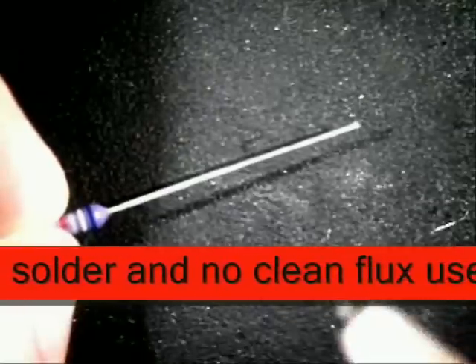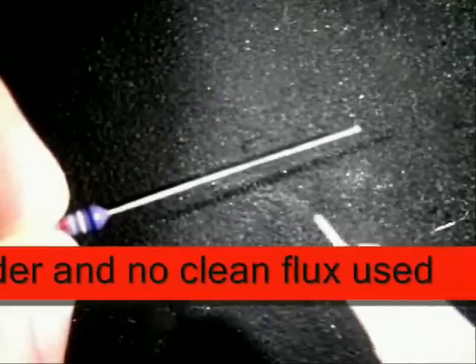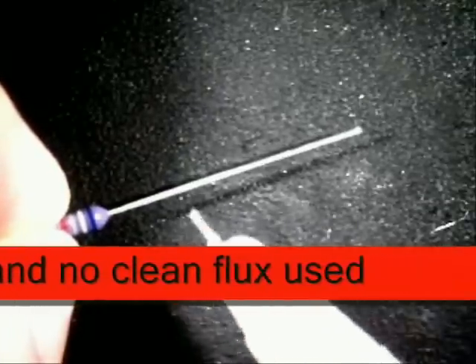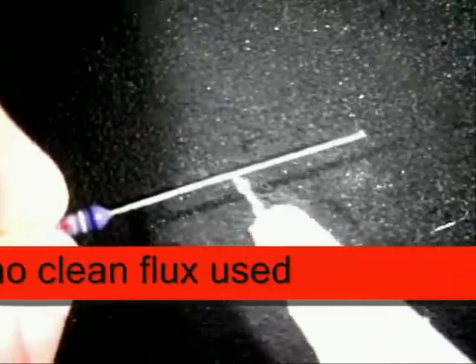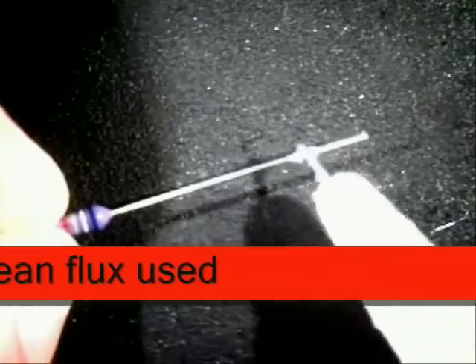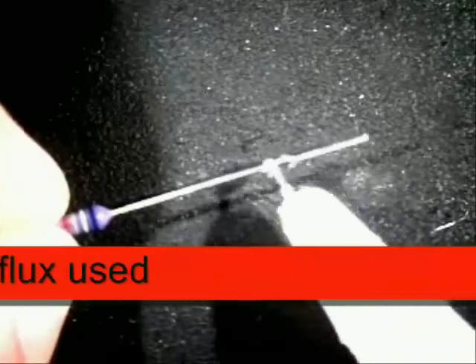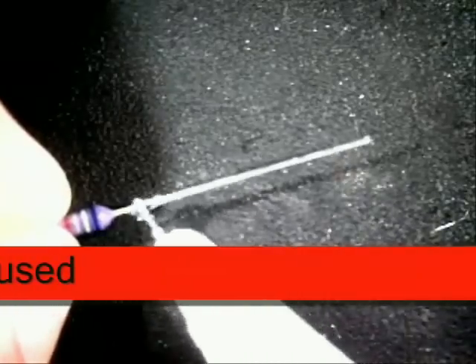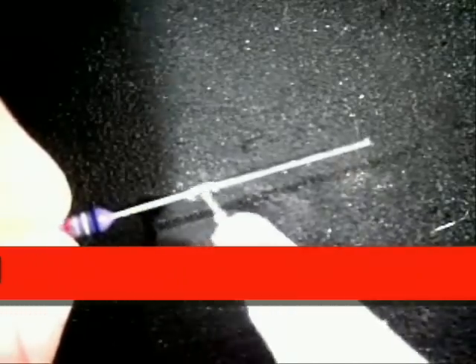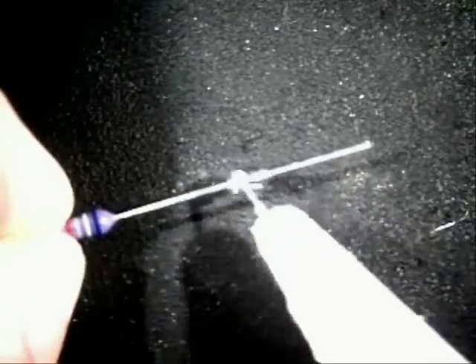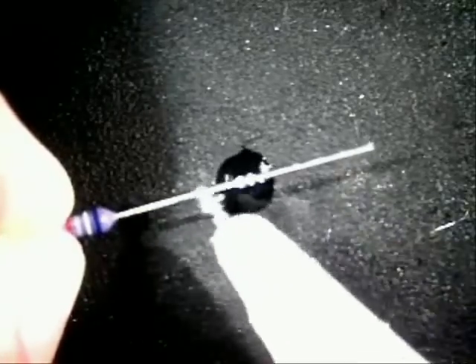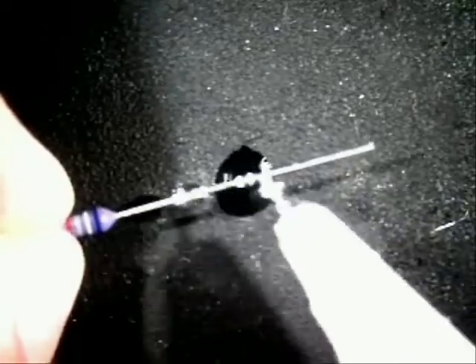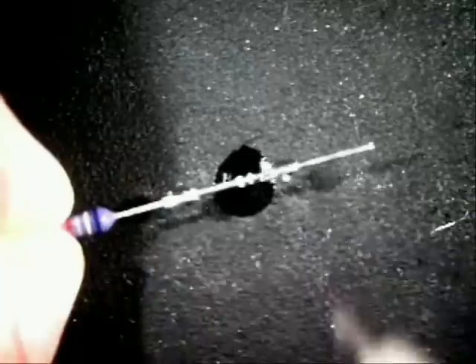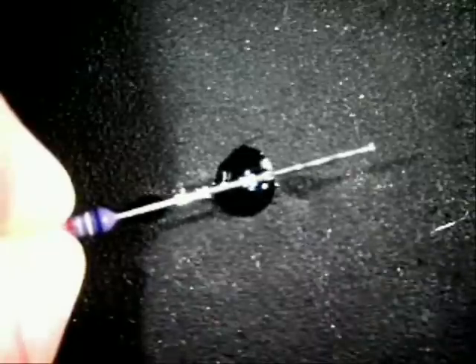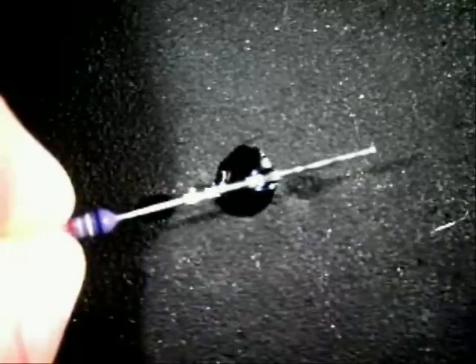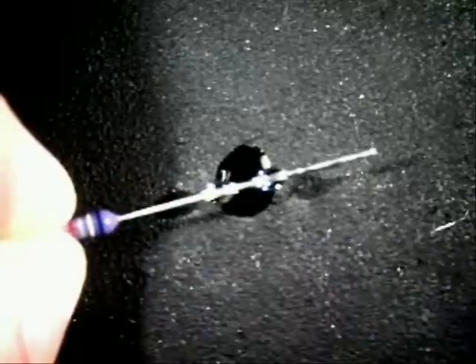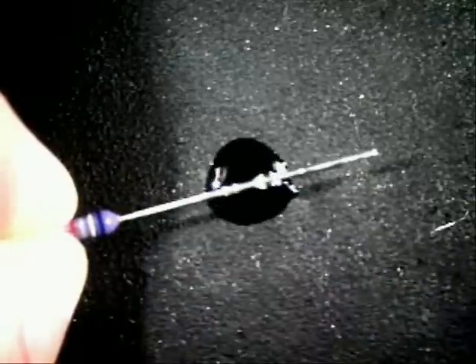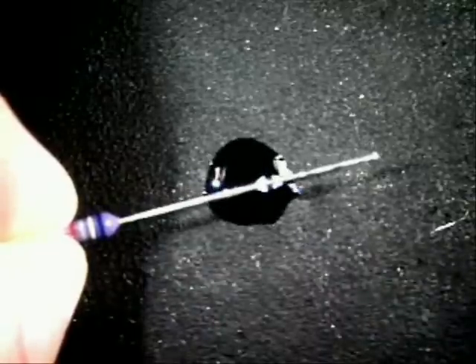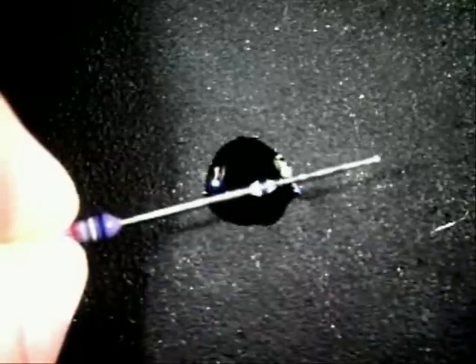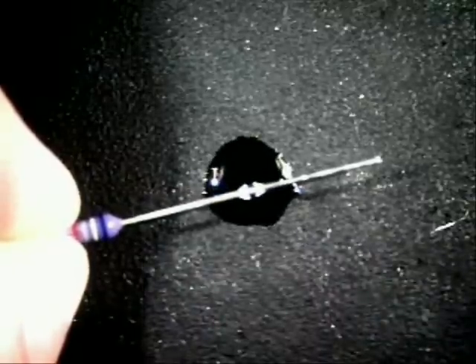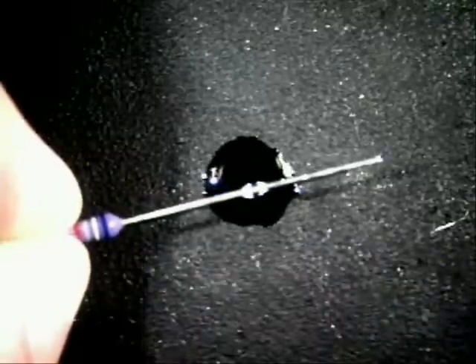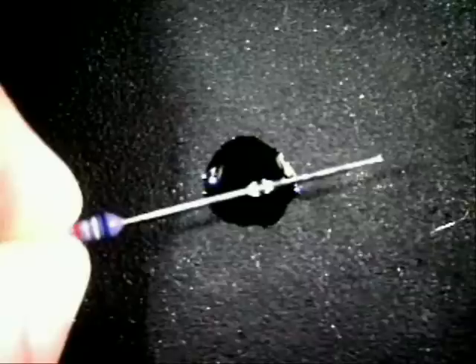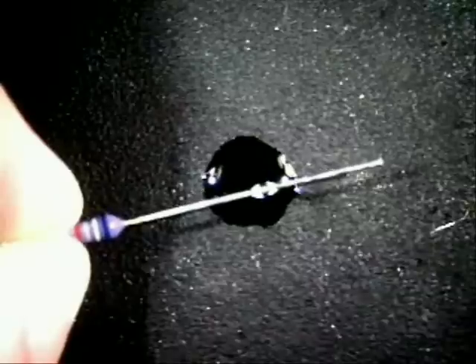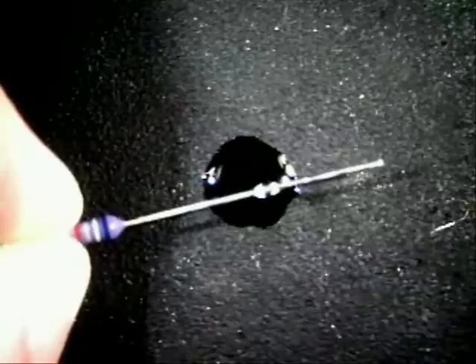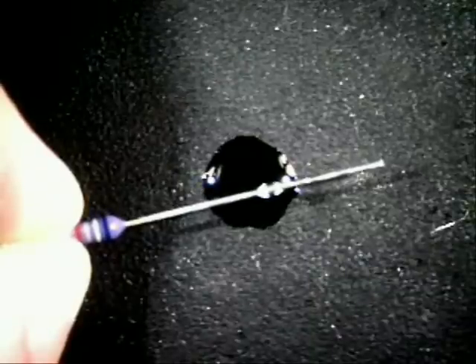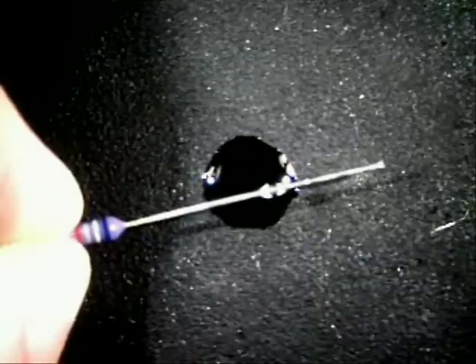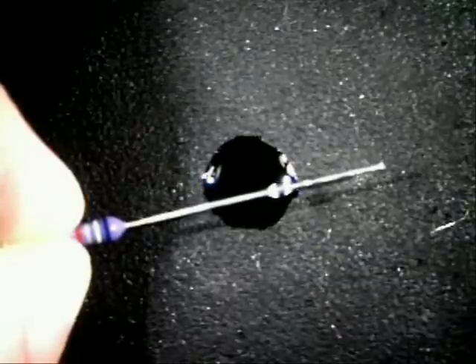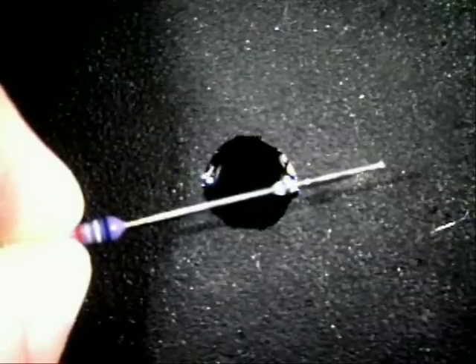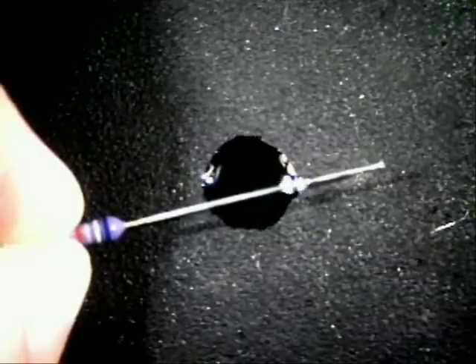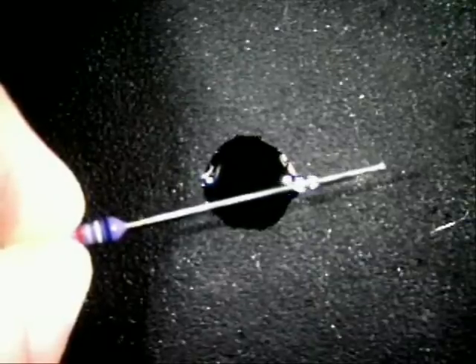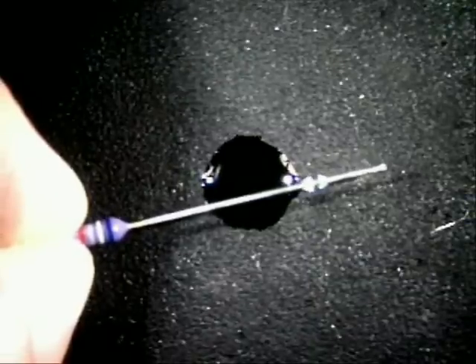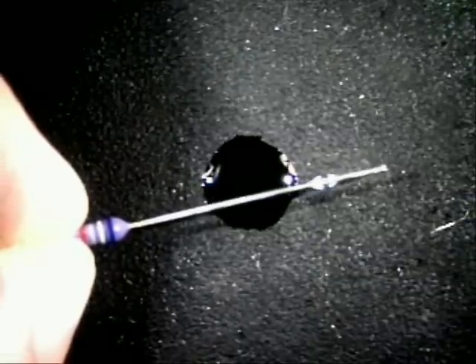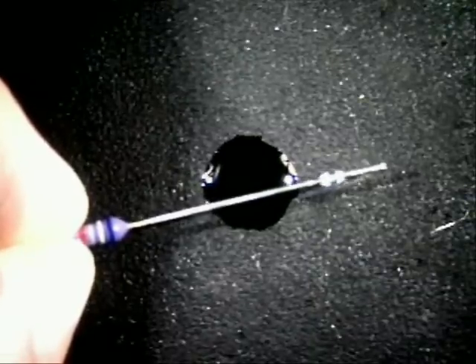The next thing I'm going to use is a no-clean flux and I want to put it on the lead itself, just like so. Next I'm going to grab my lead-free solder and clean it up really nice.